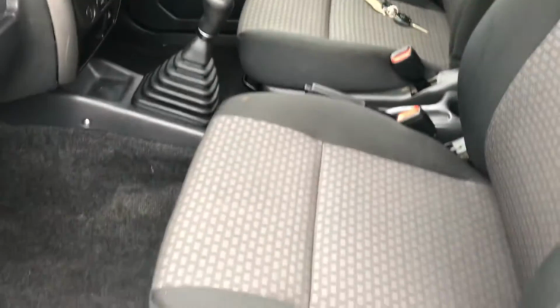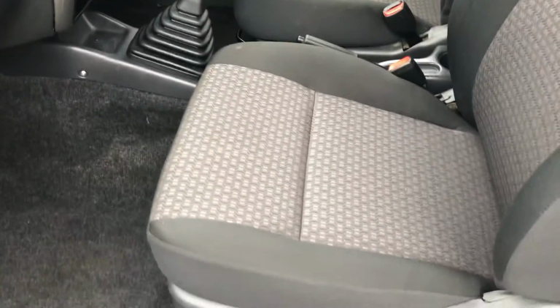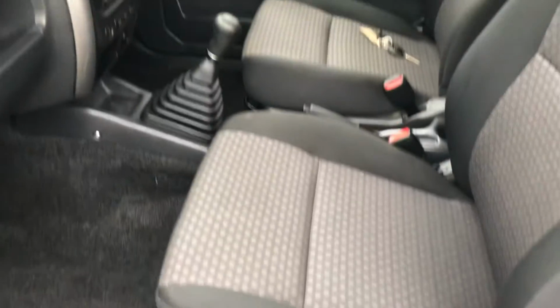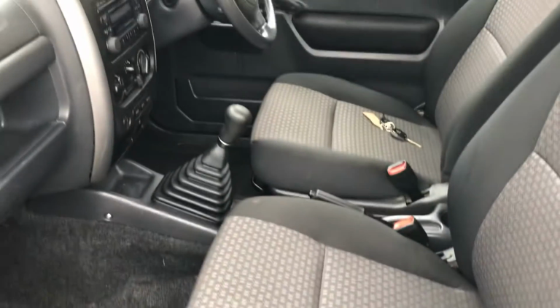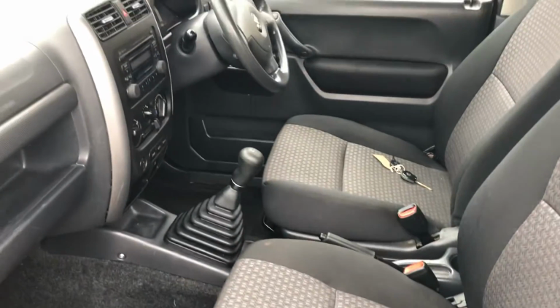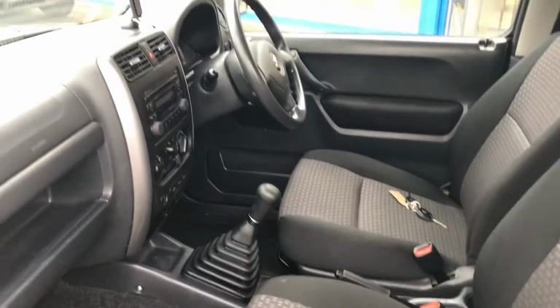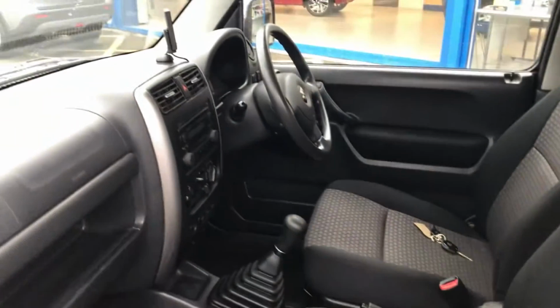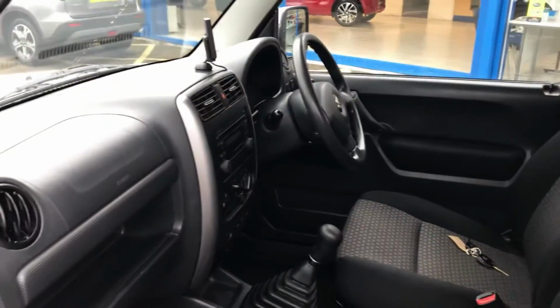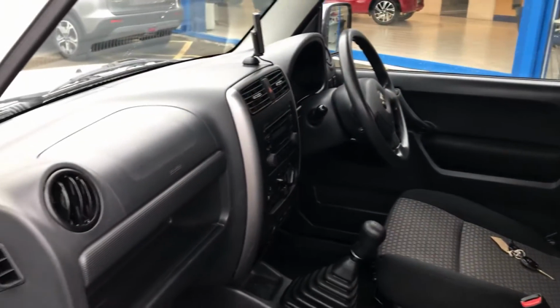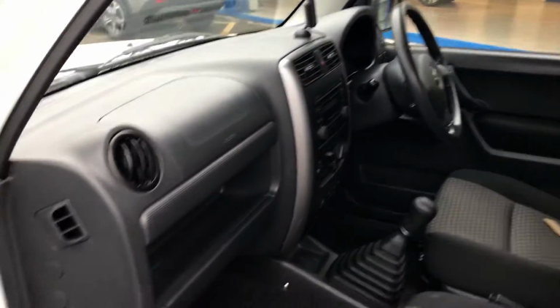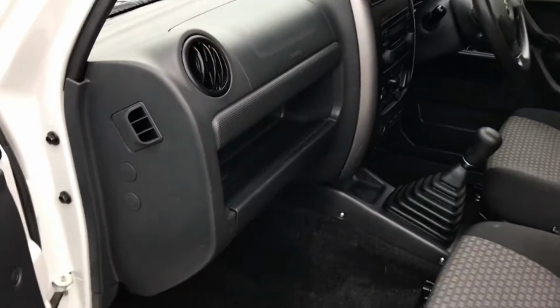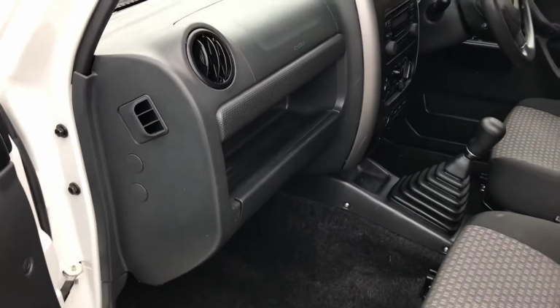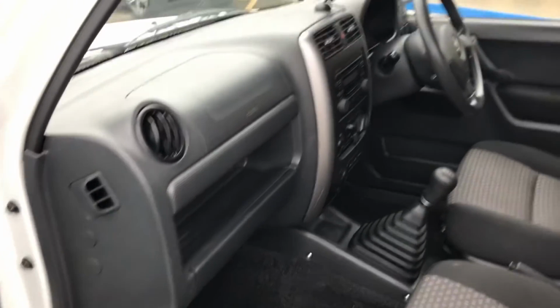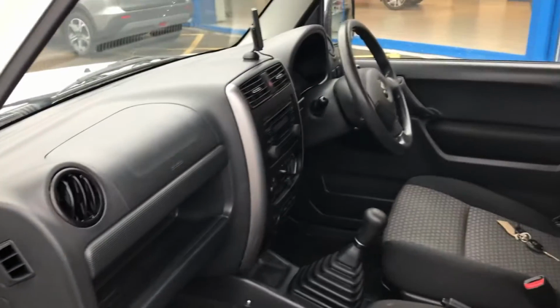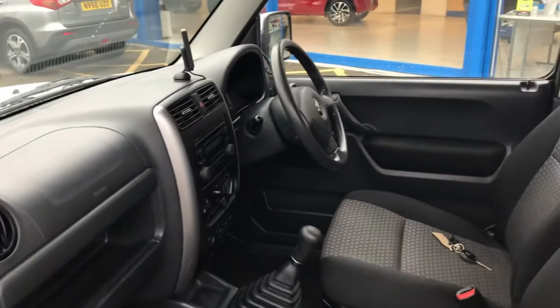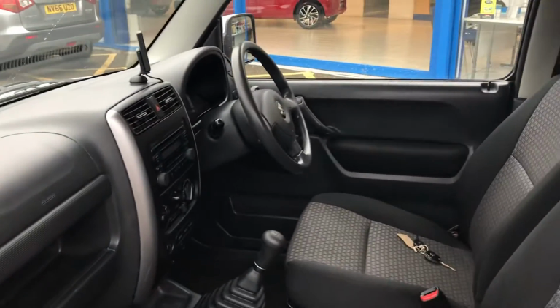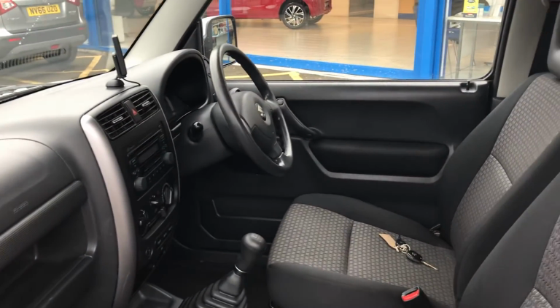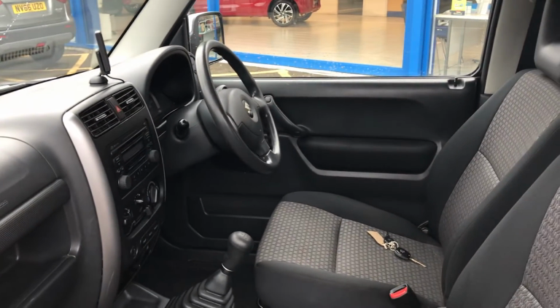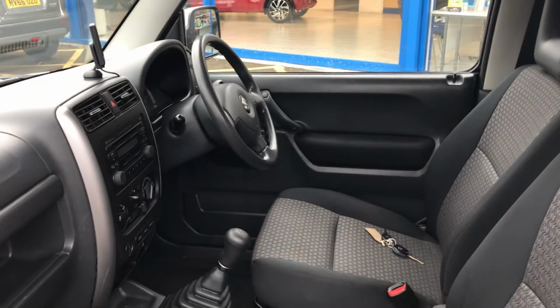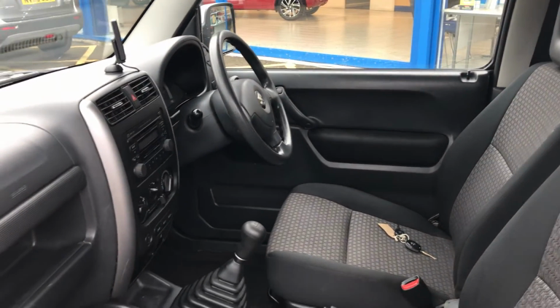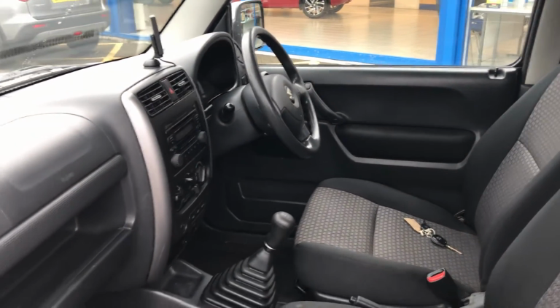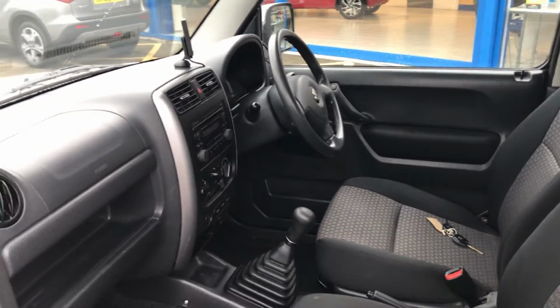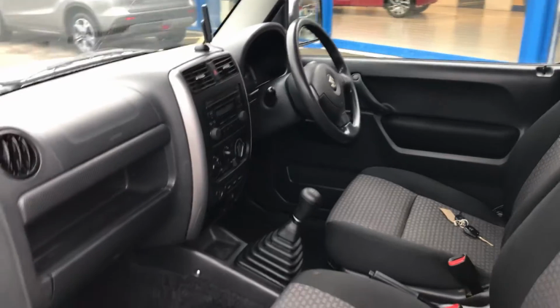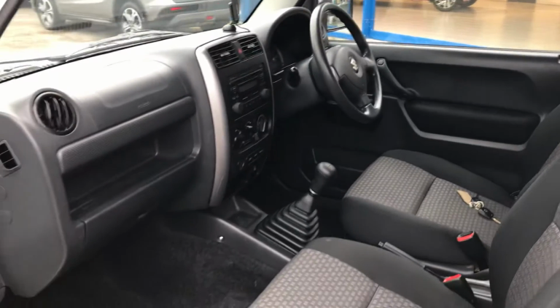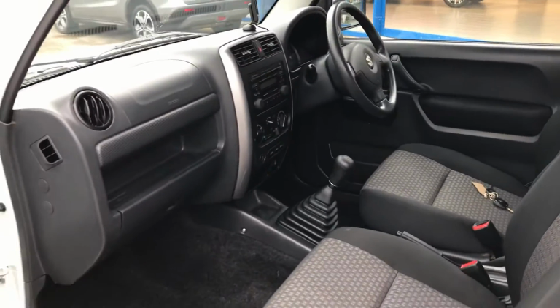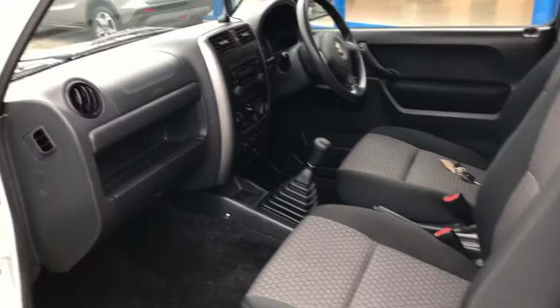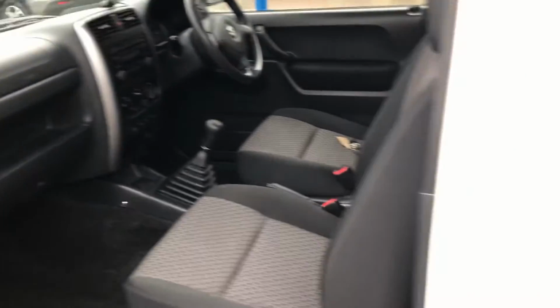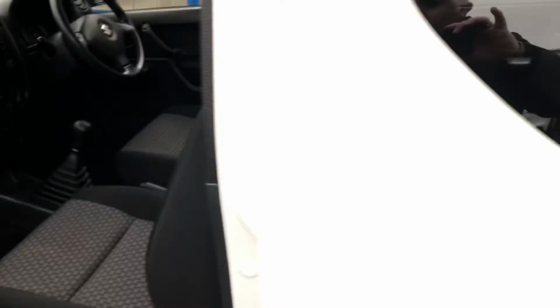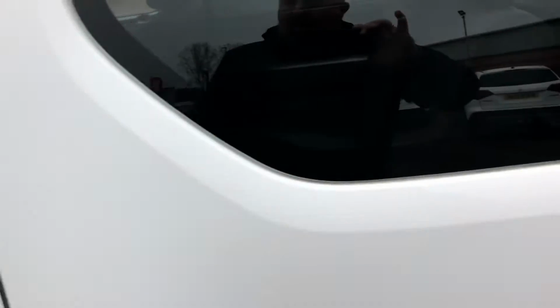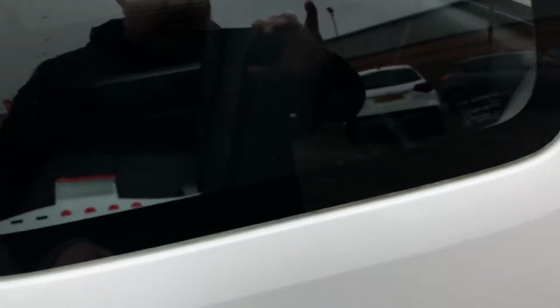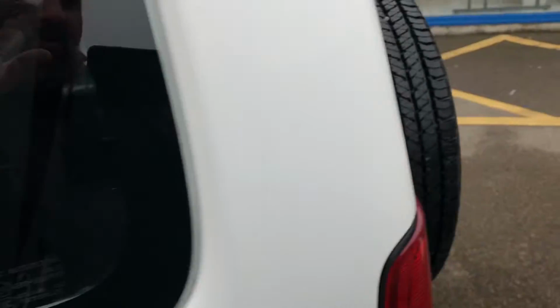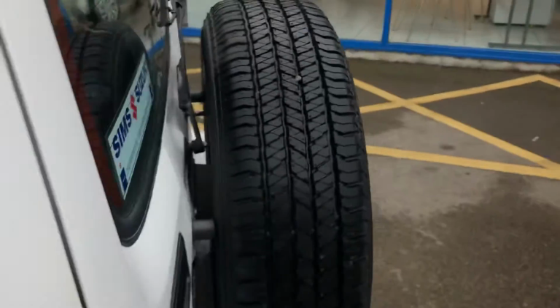The seats have no marks or wear on the trim or on the carpets. It still smells lovely and fresh — it's obviously never had any pets or smokers in it. A really nice little car inside. It's also got electric windows.